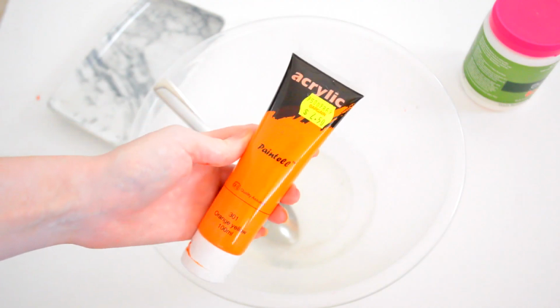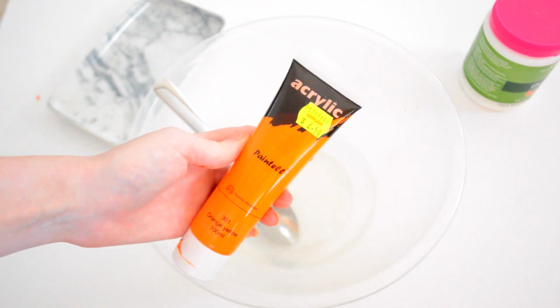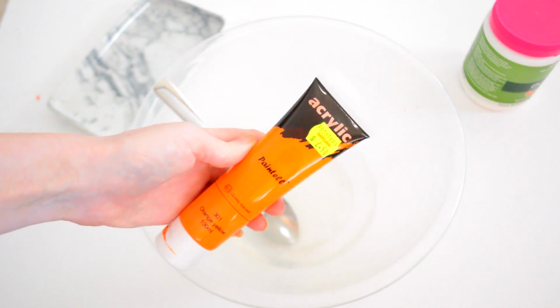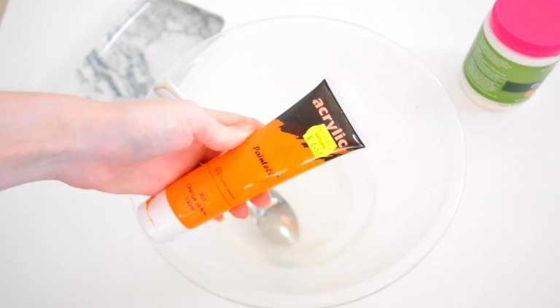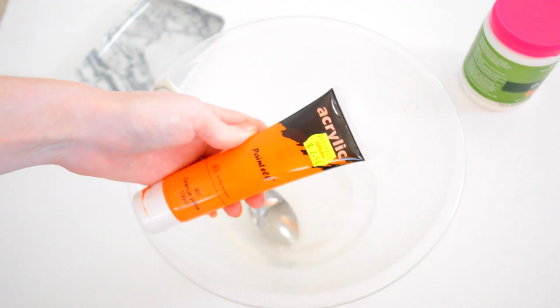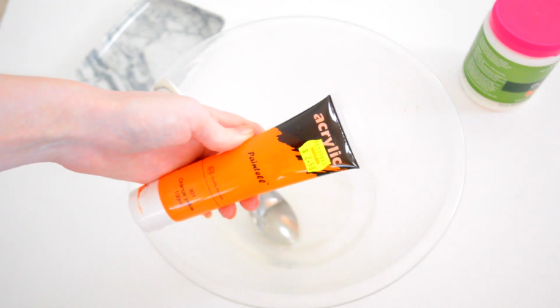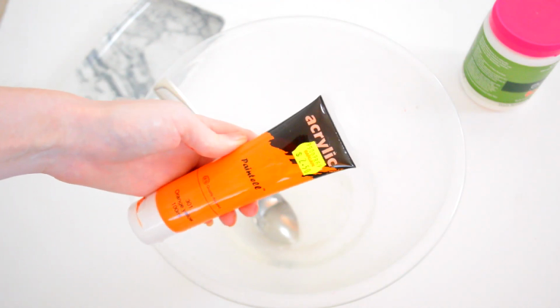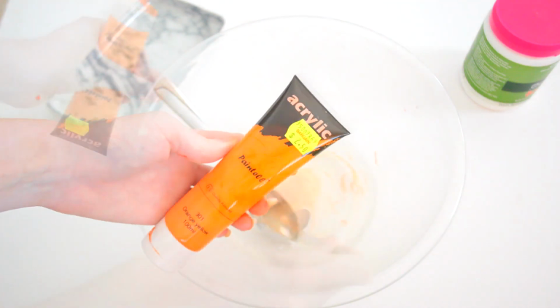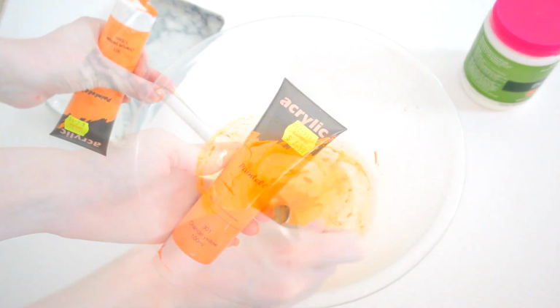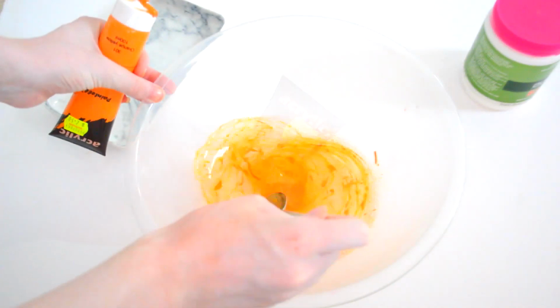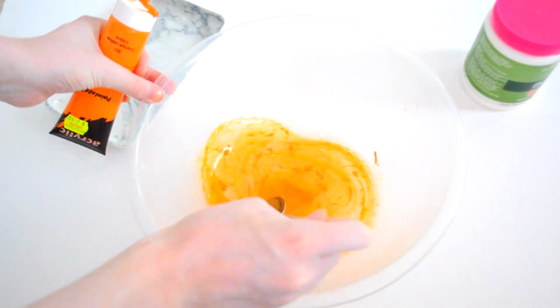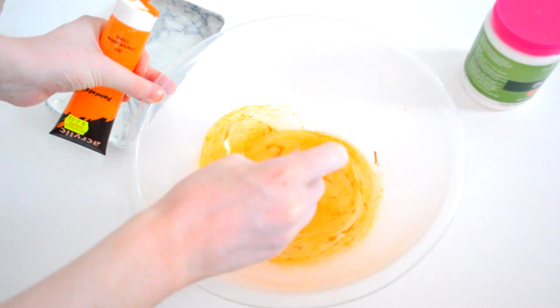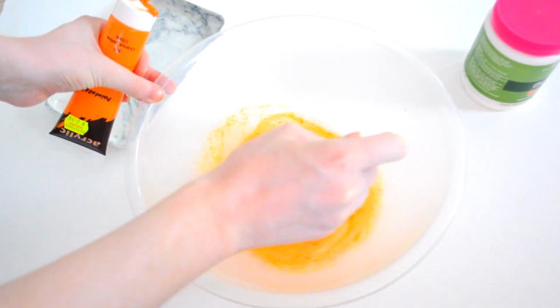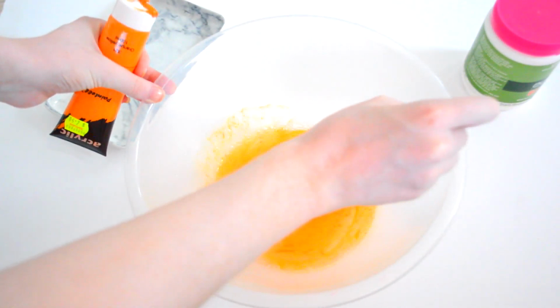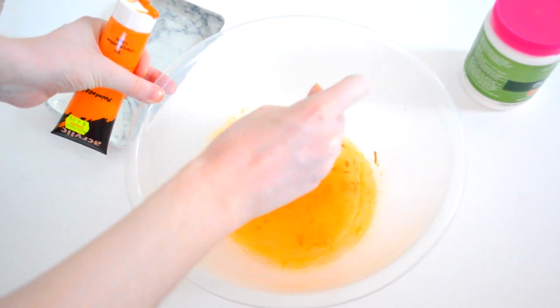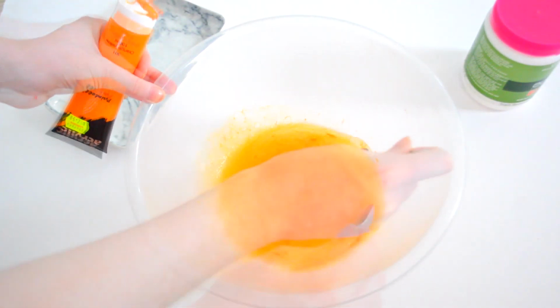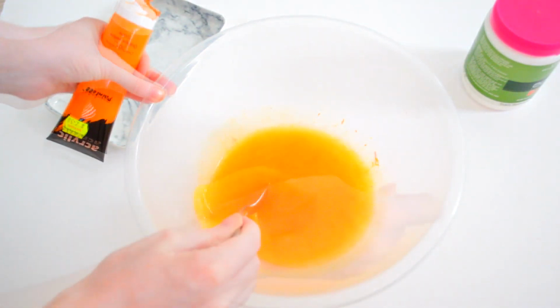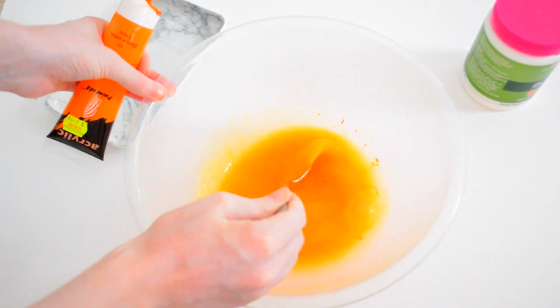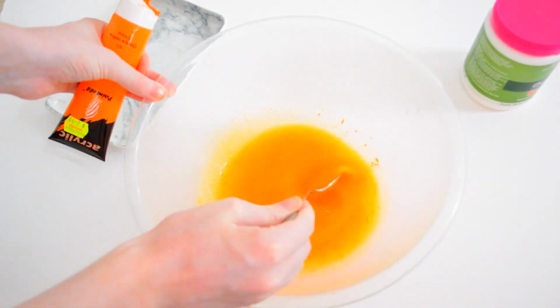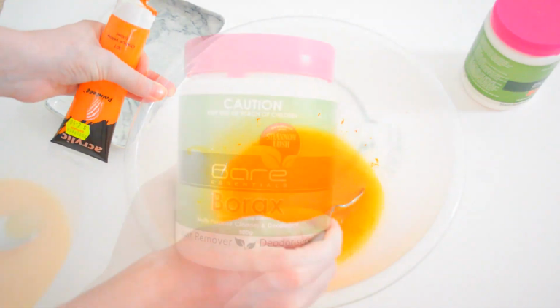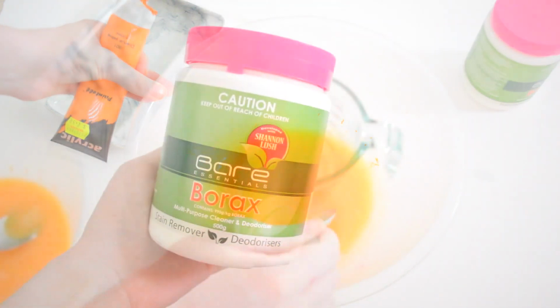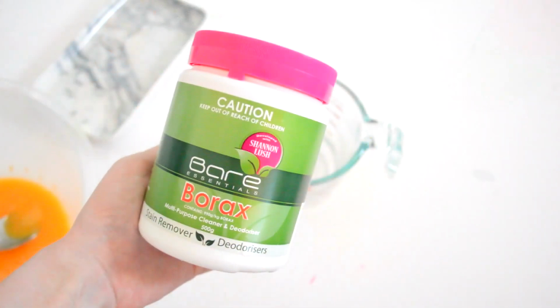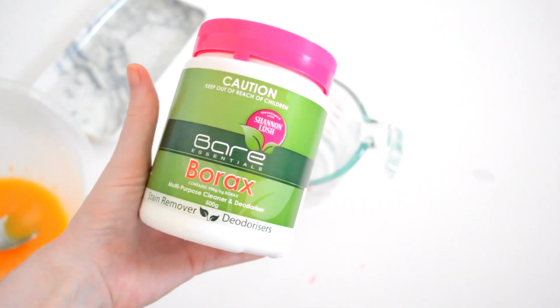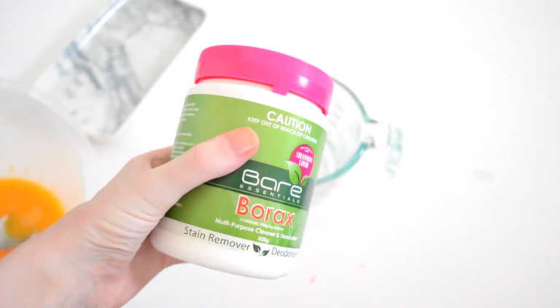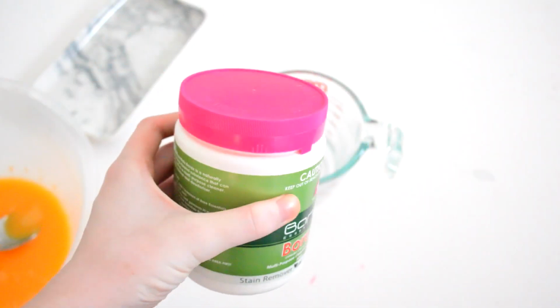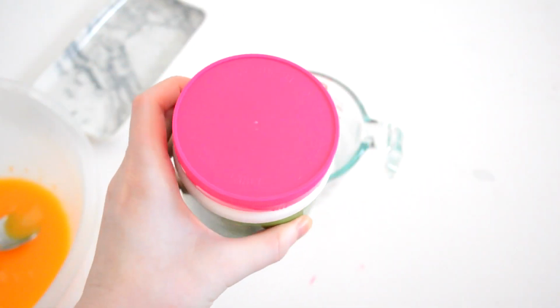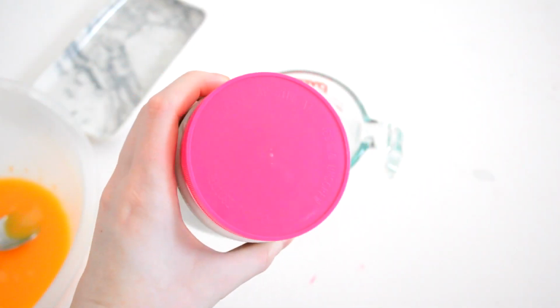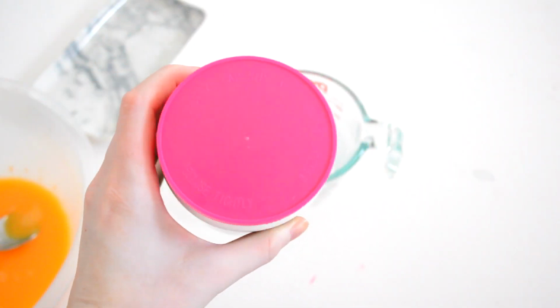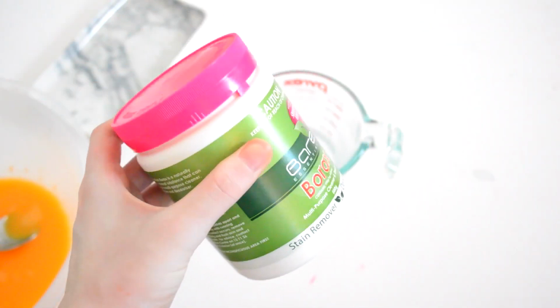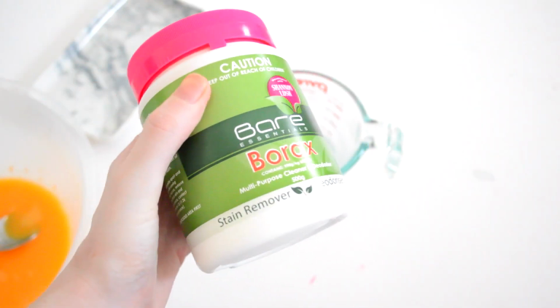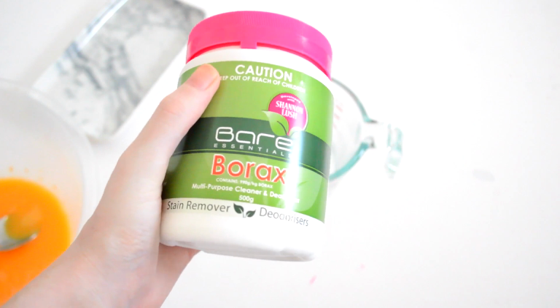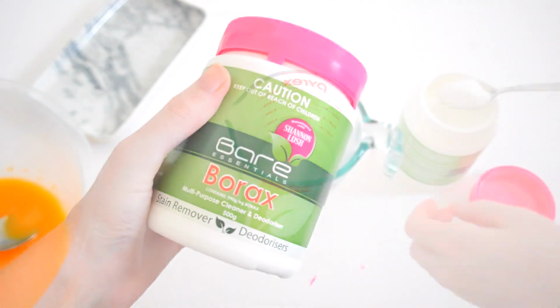I wanted the perfect Fanta color, so I'm using orange acrylic paint — you can use food coloring — and just mix that in. Next, you're going to need good old borax, perfect for science activities.